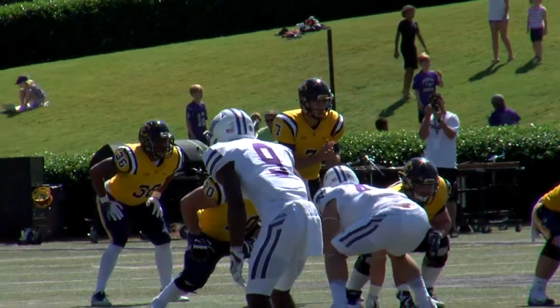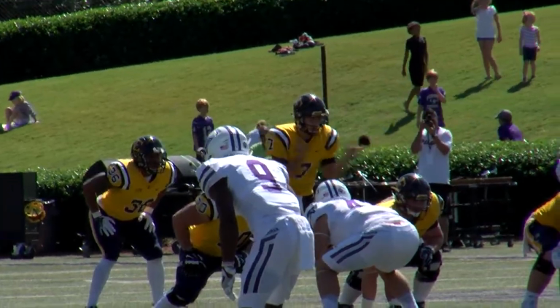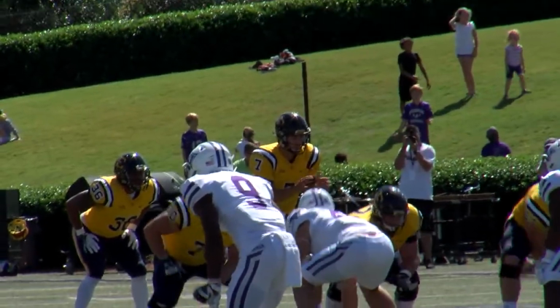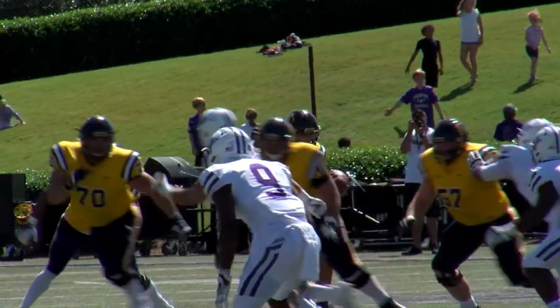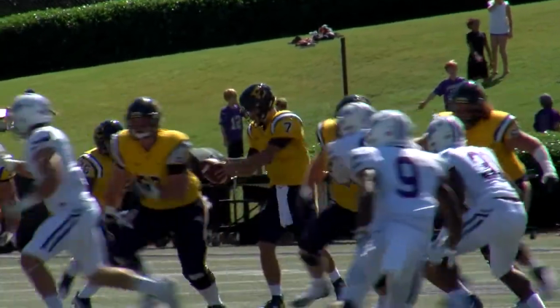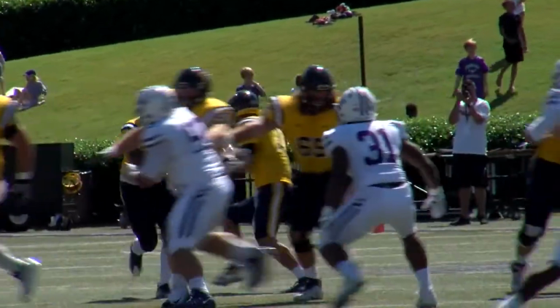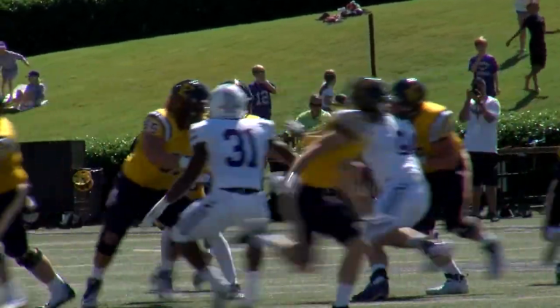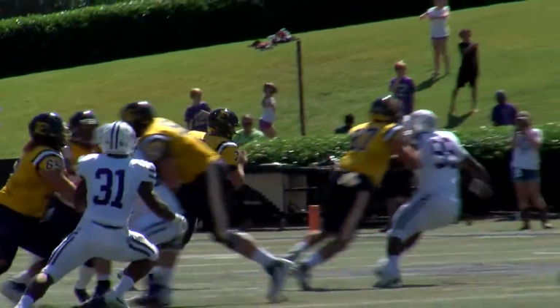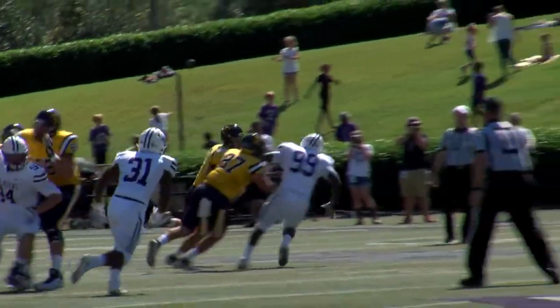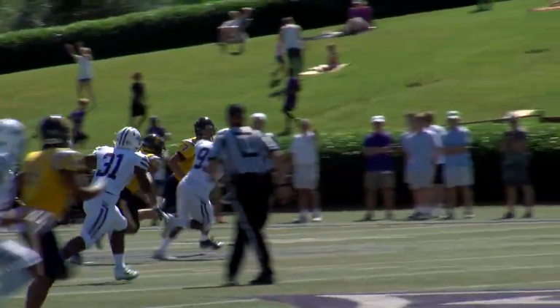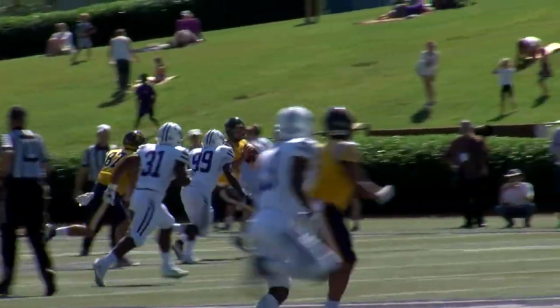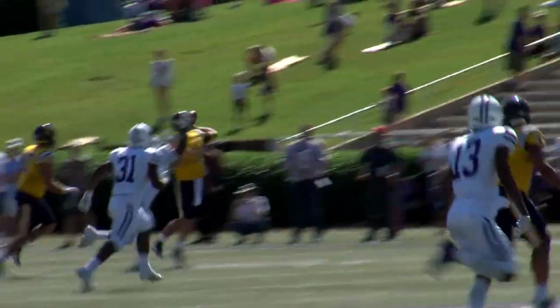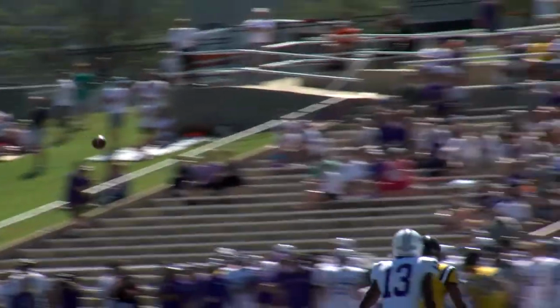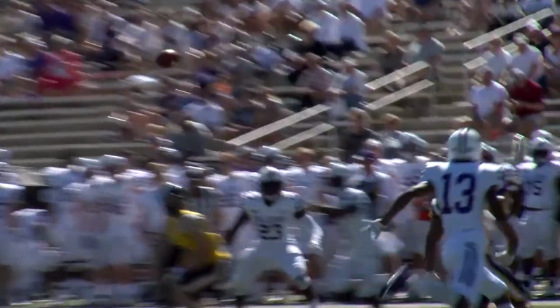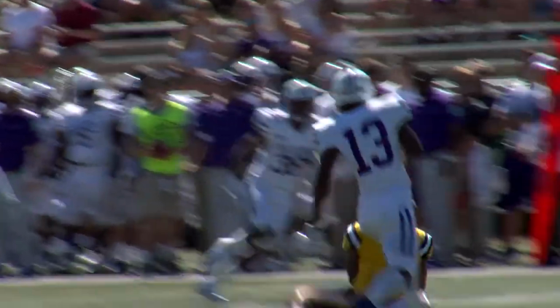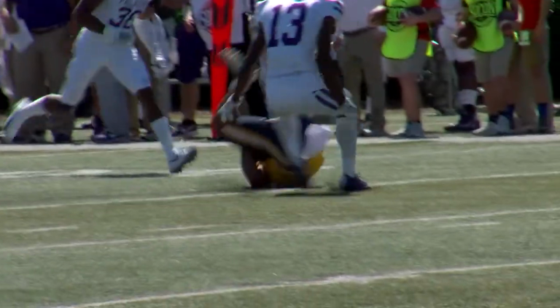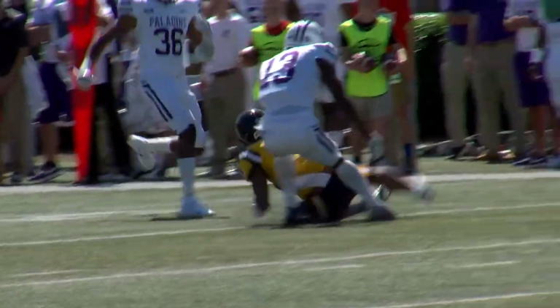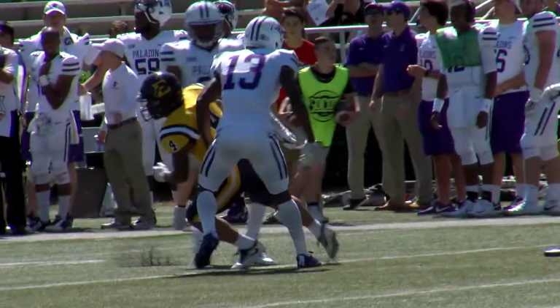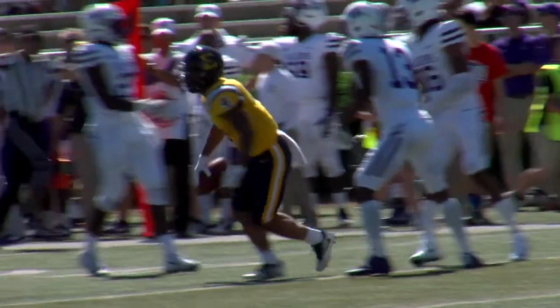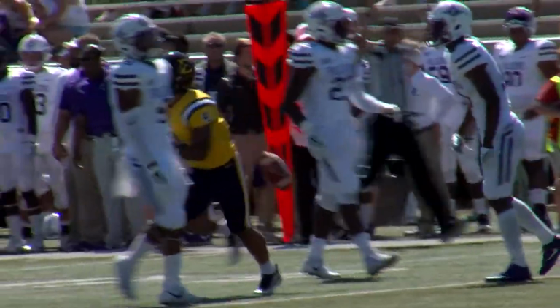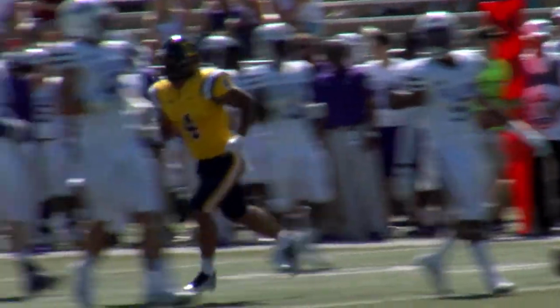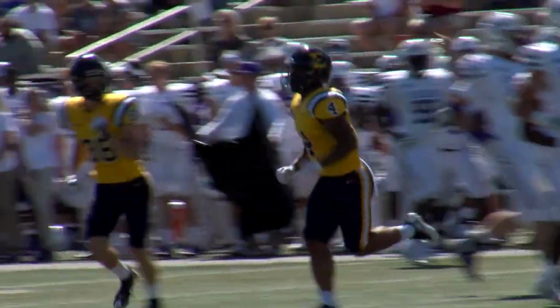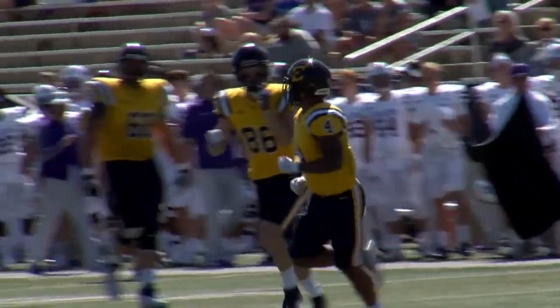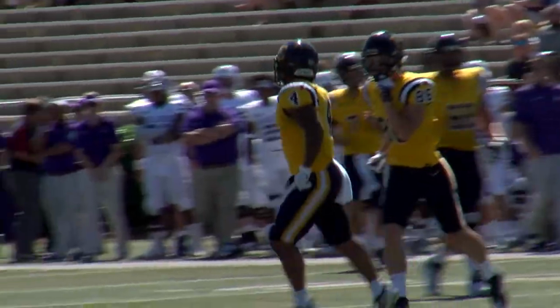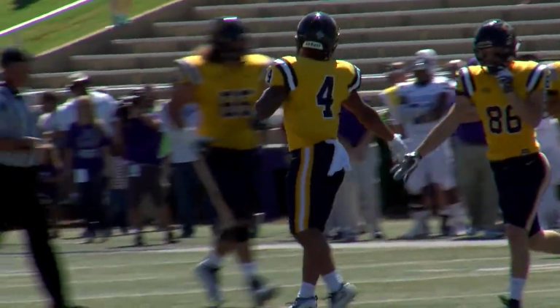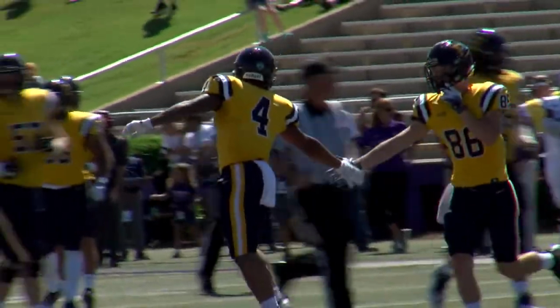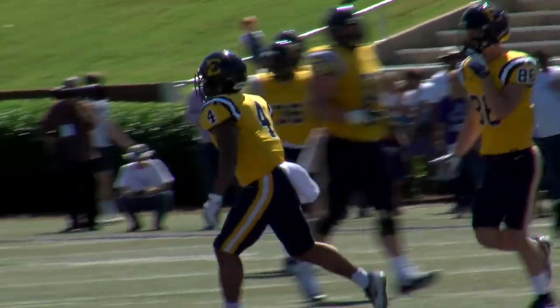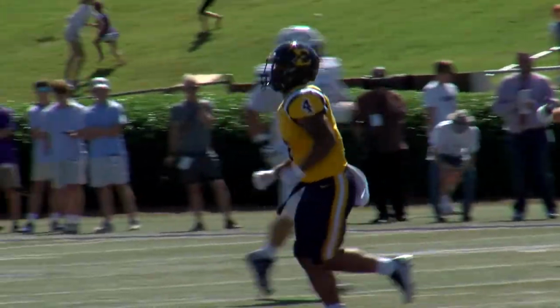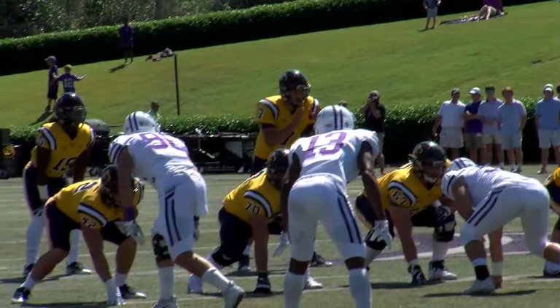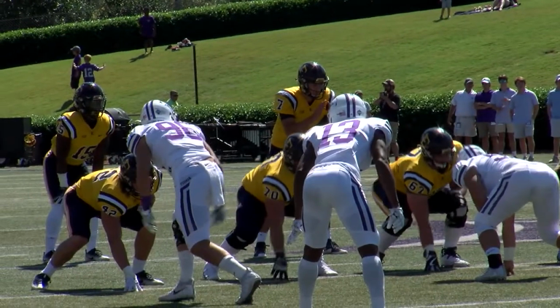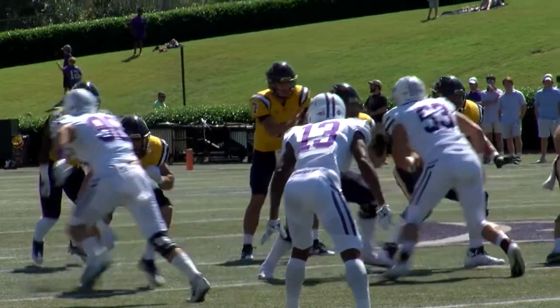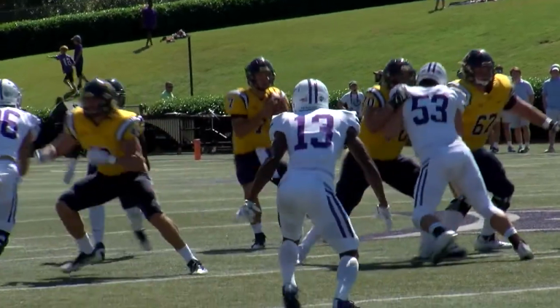That hash is open. Play action, trying to get to the outside. Harrink running for his life, throwing for his life. Caught by Vinnie Lowe at the 45-yard line of Furman, far right hash mark.